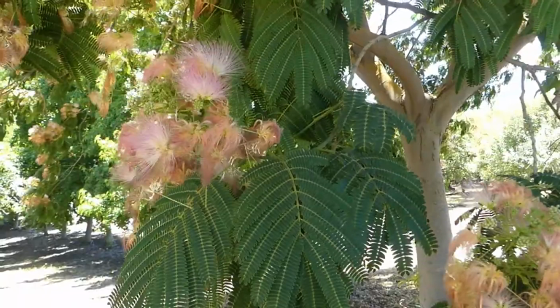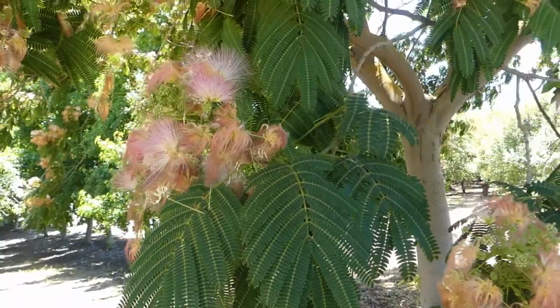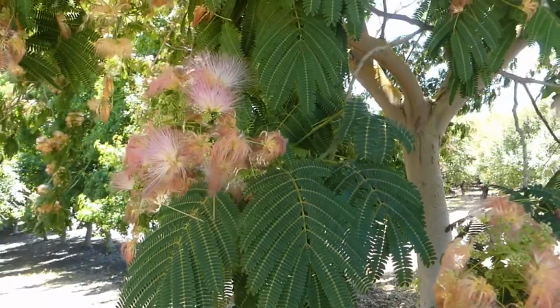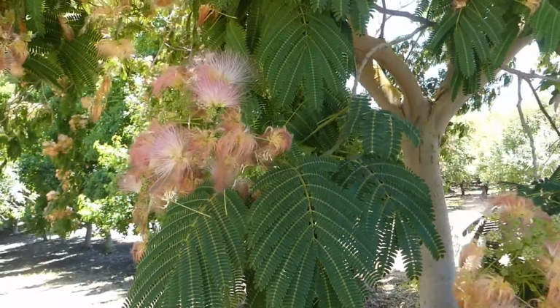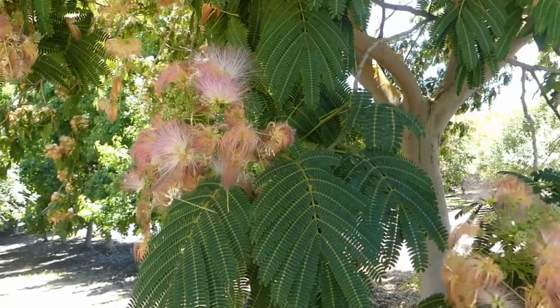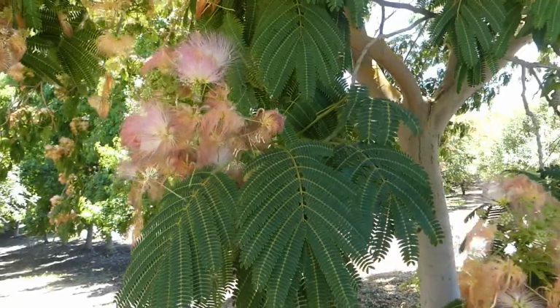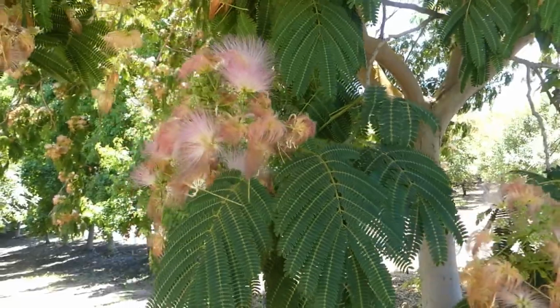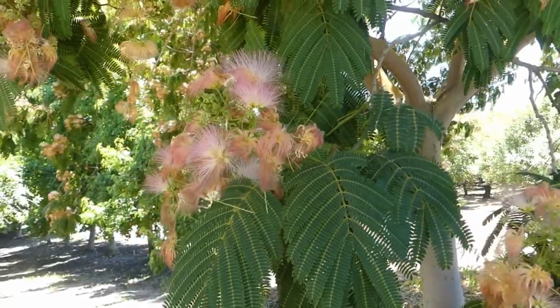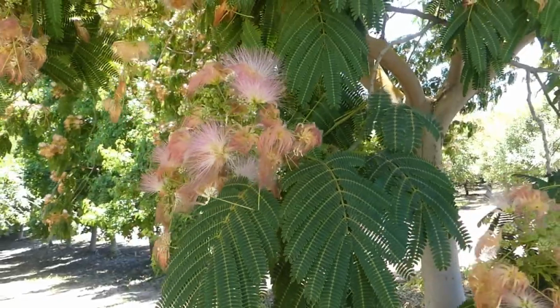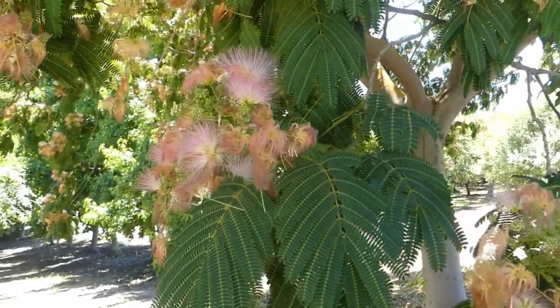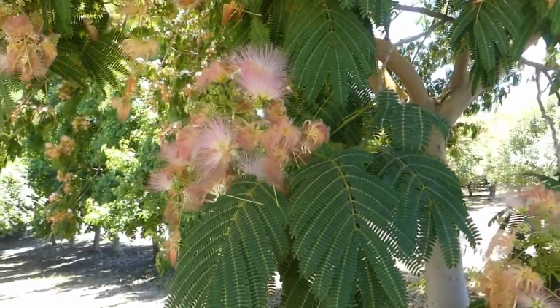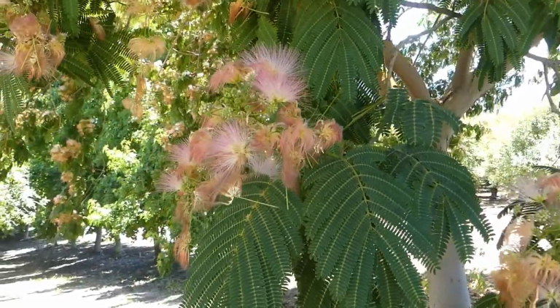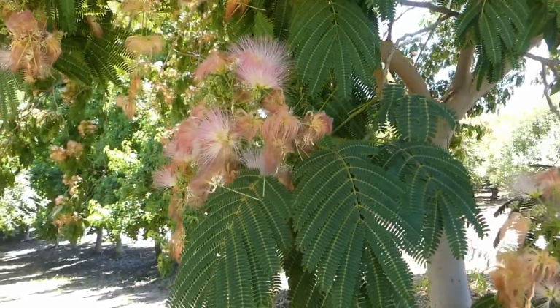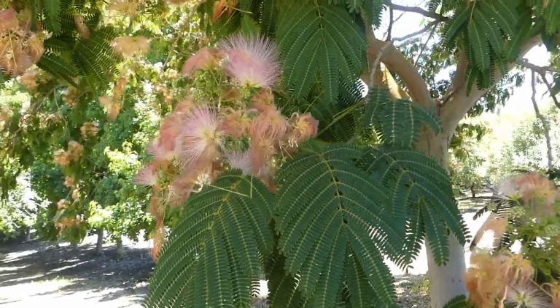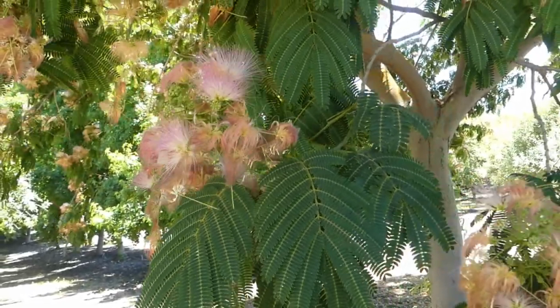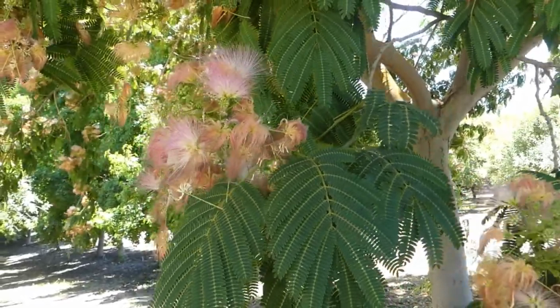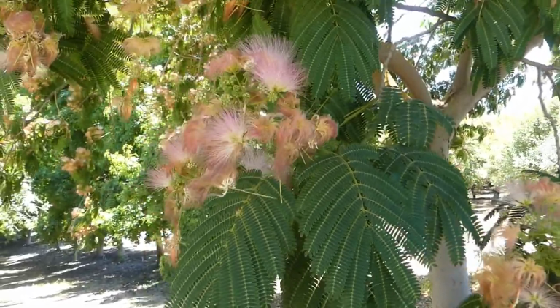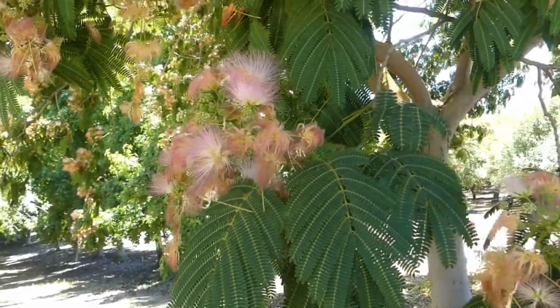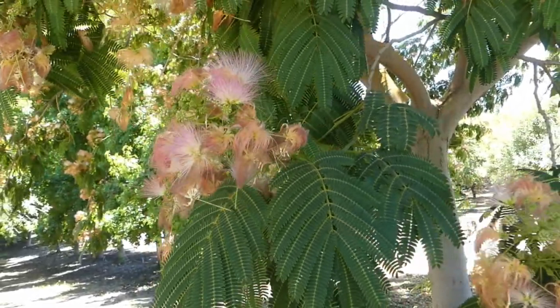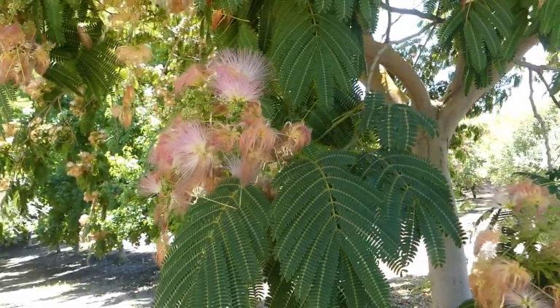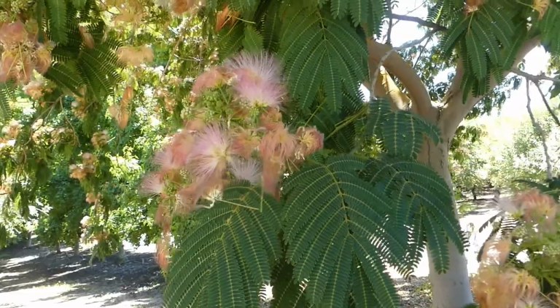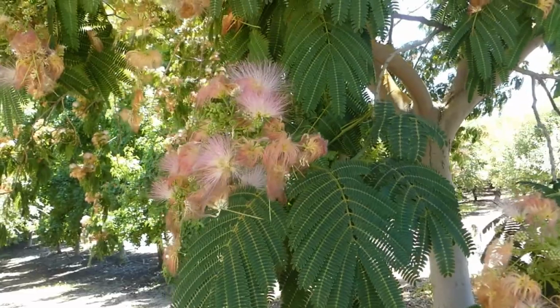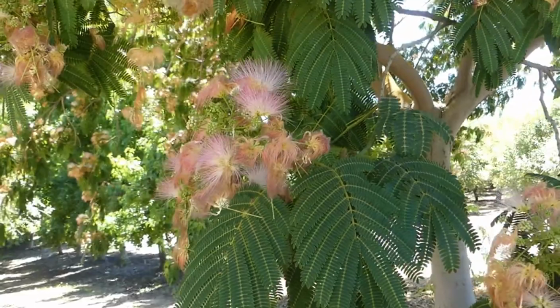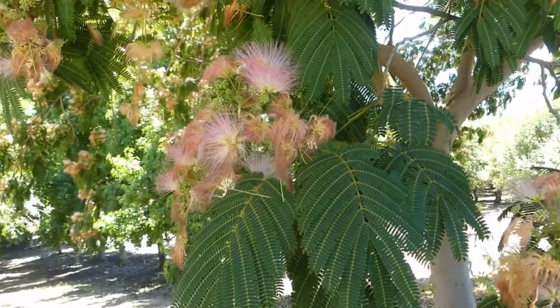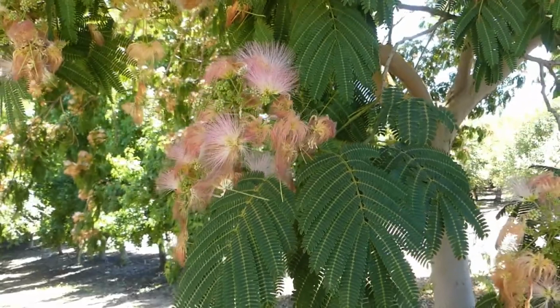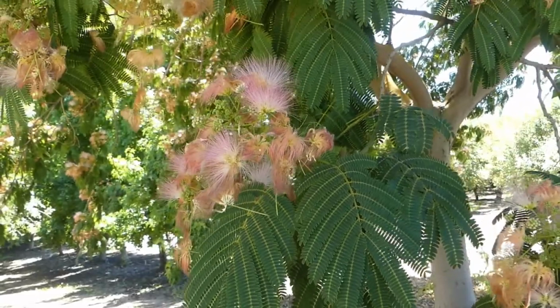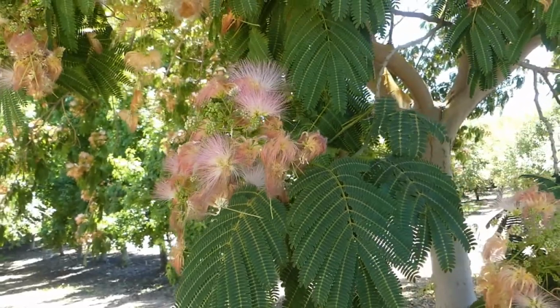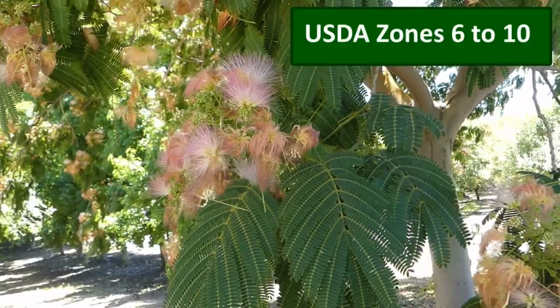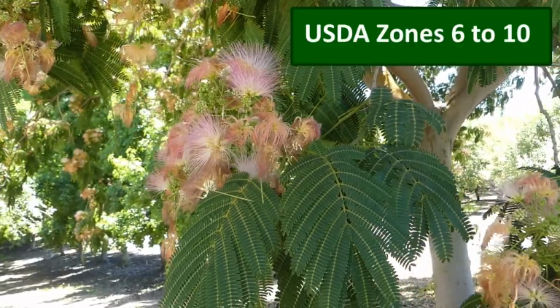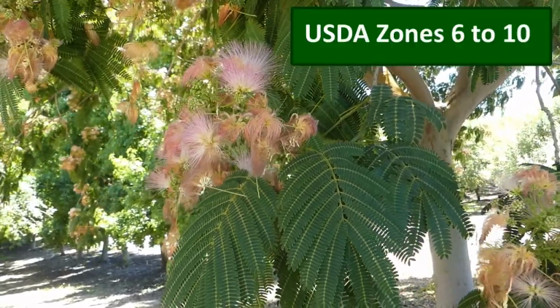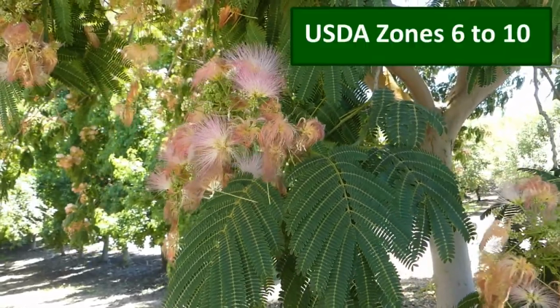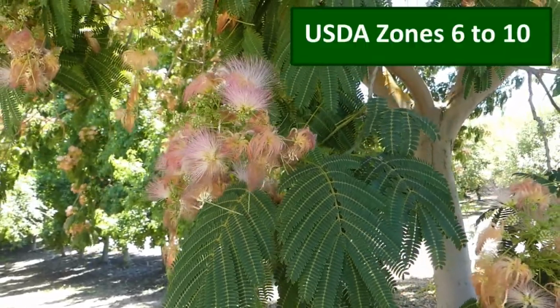With its puffy pink flowers and its fern-like foliage, this is a variety that would almost make you think it's tropical — but don't let that fool you. This is a tough variety that will do well in a wide range of climates.